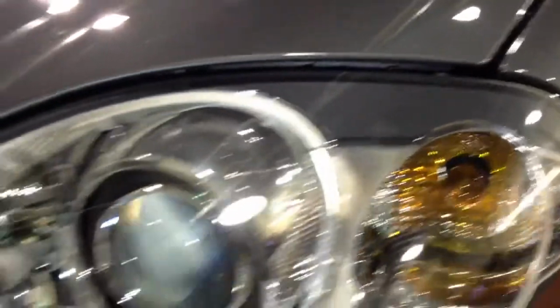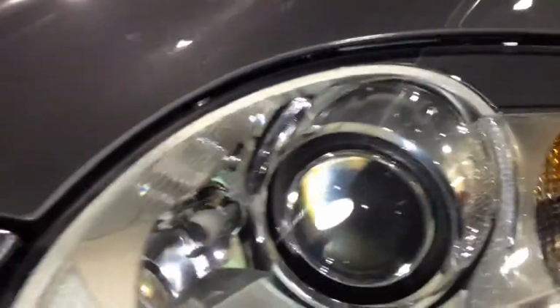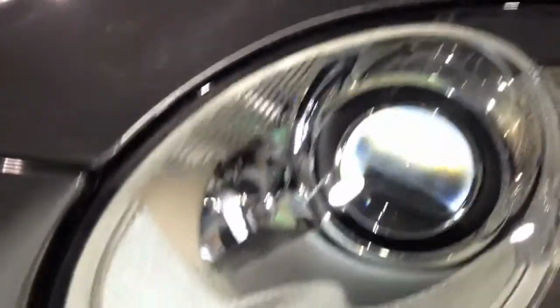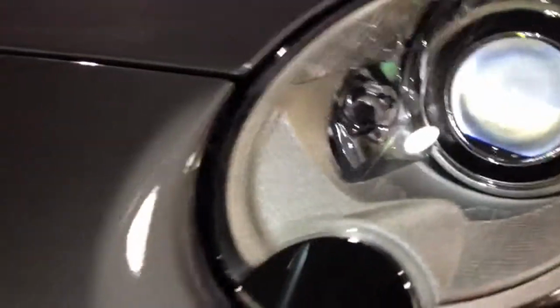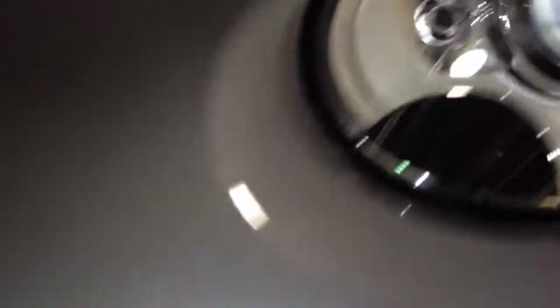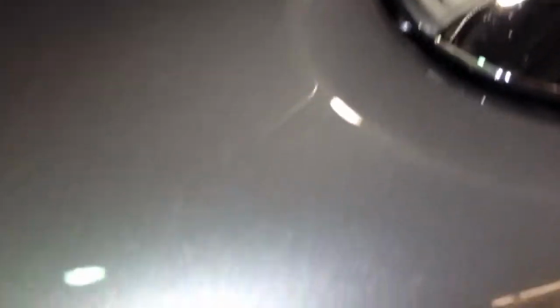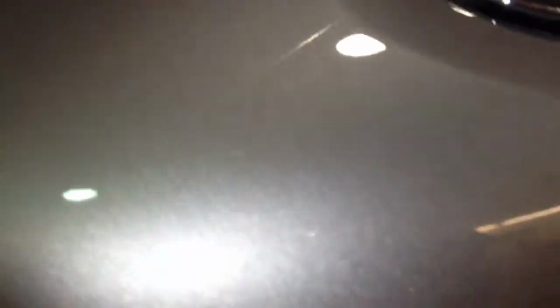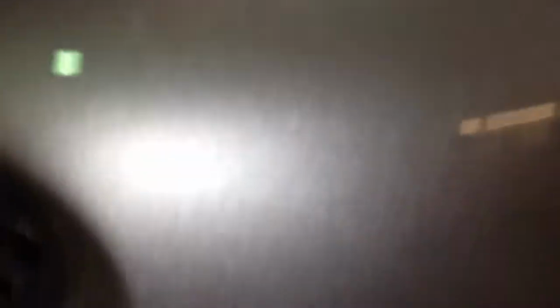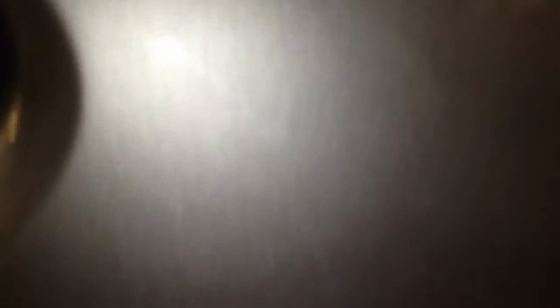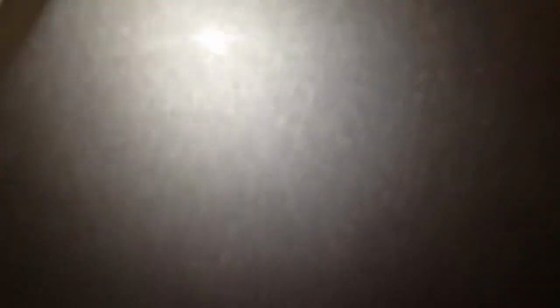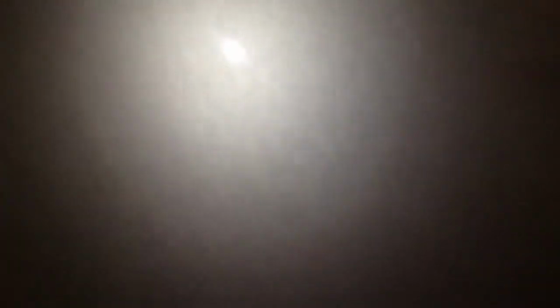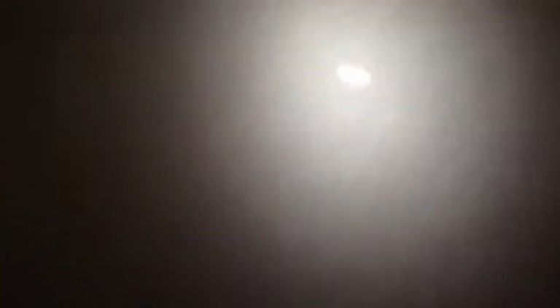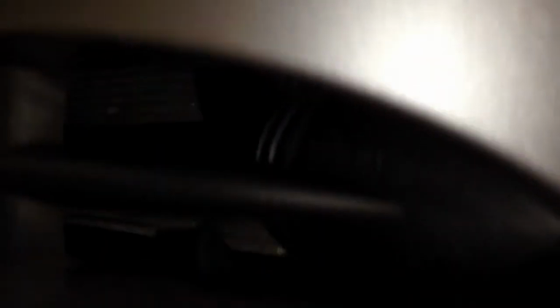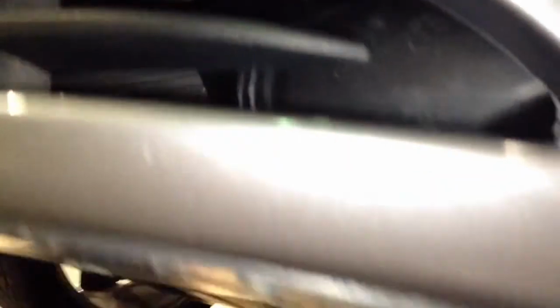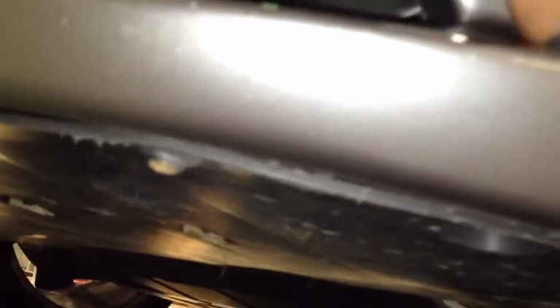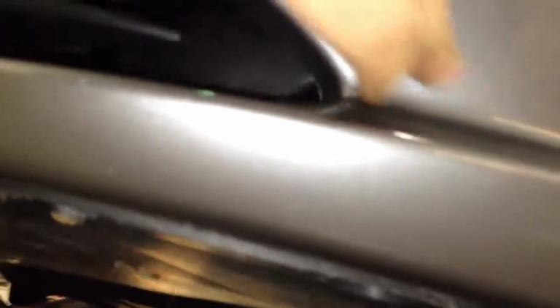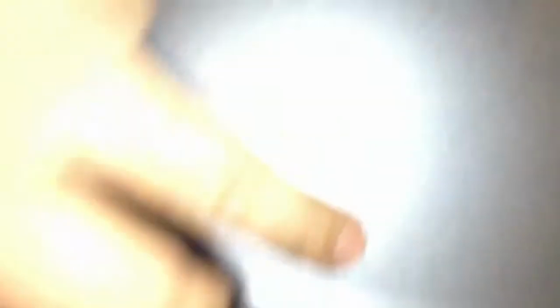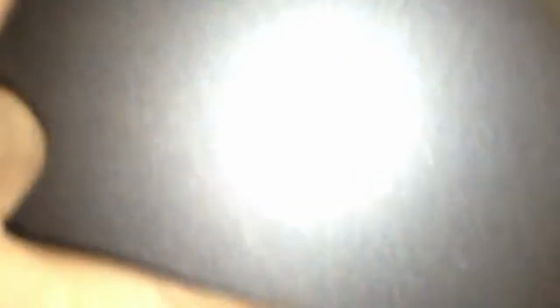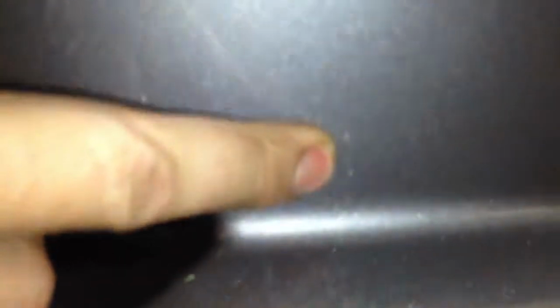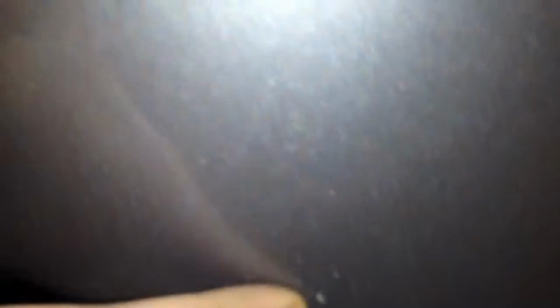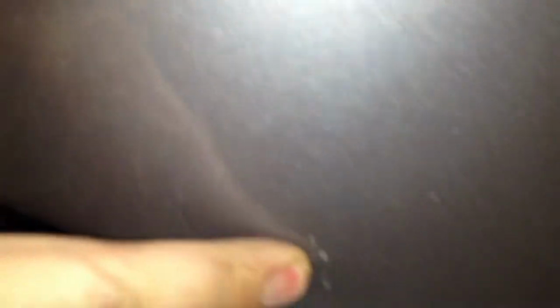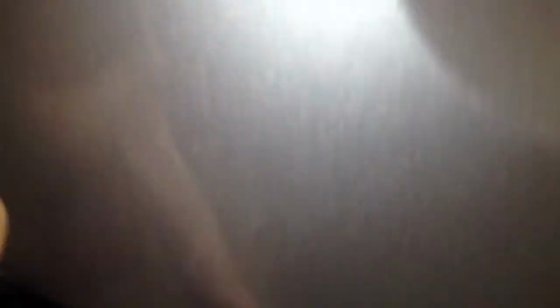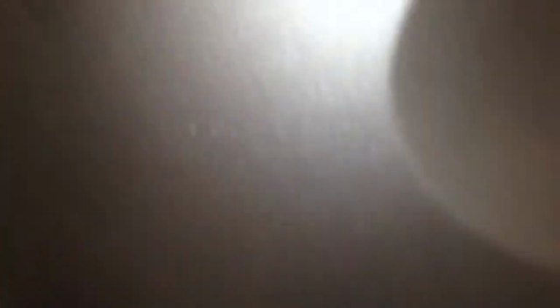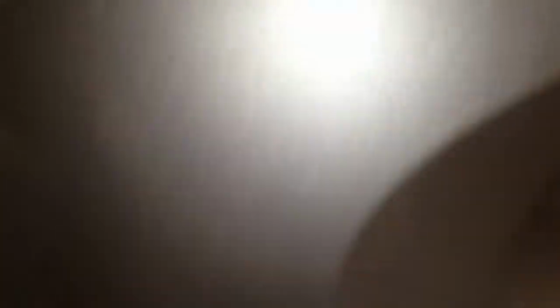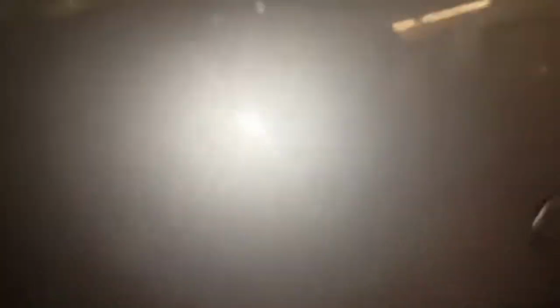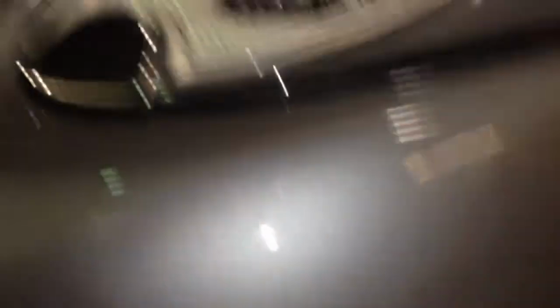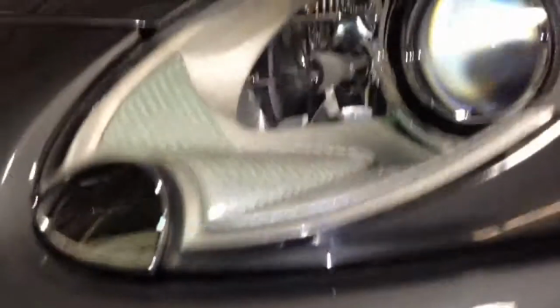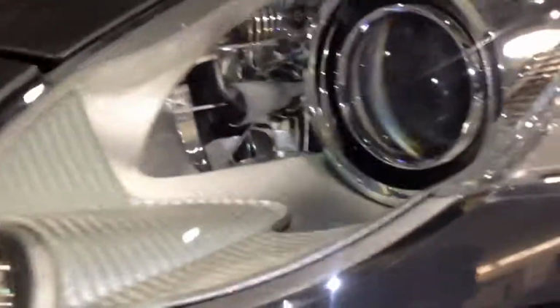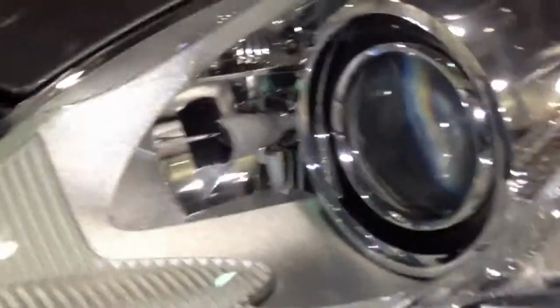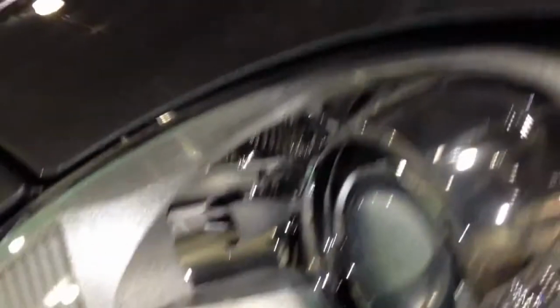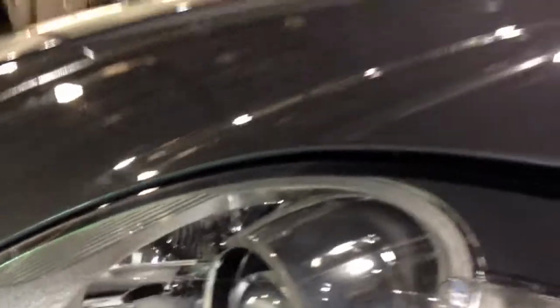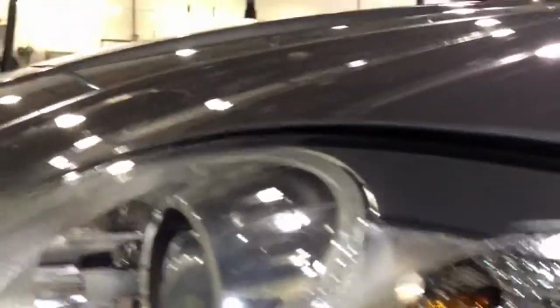Left front headlight area — there's a slight imperfection right there in the bumper, some little slight chips. Typical of normal usage.